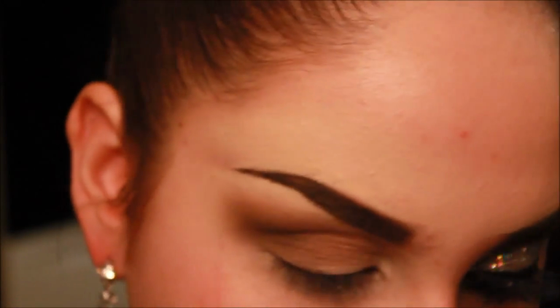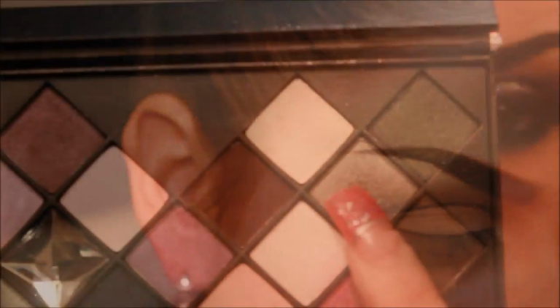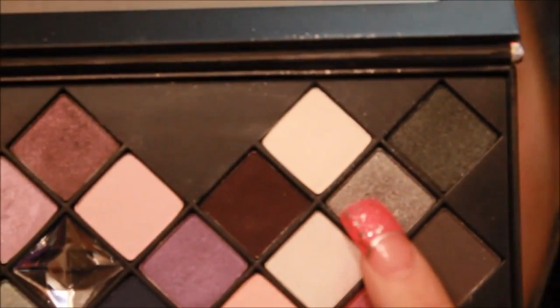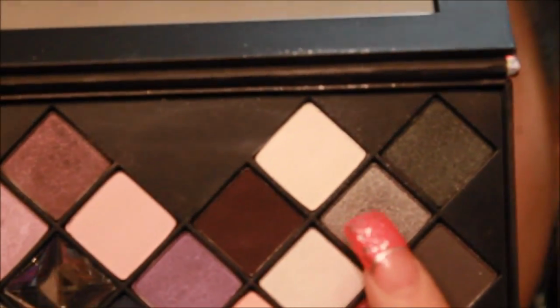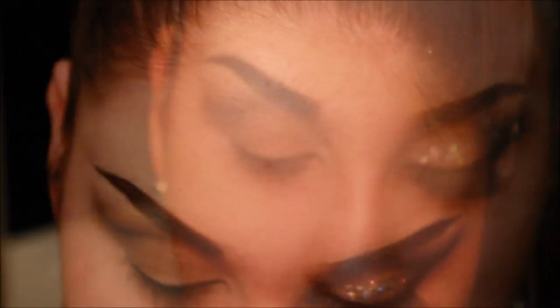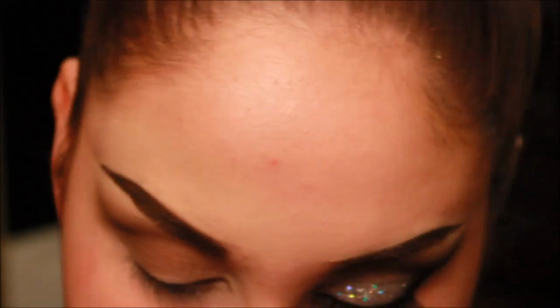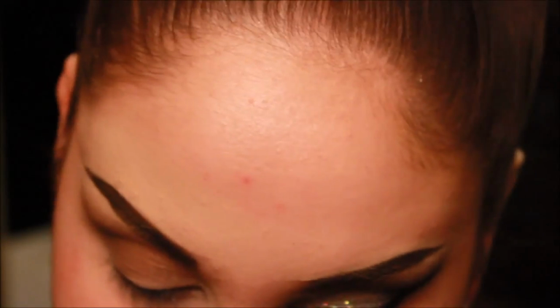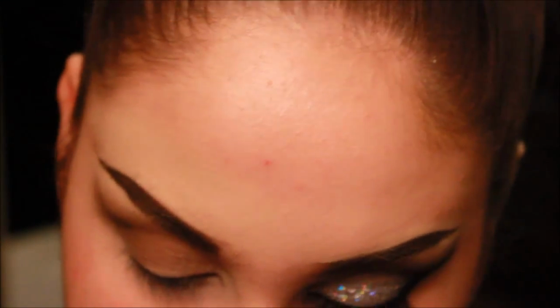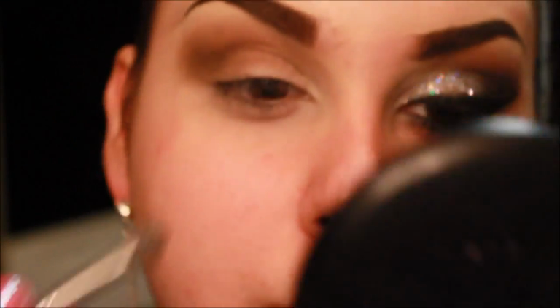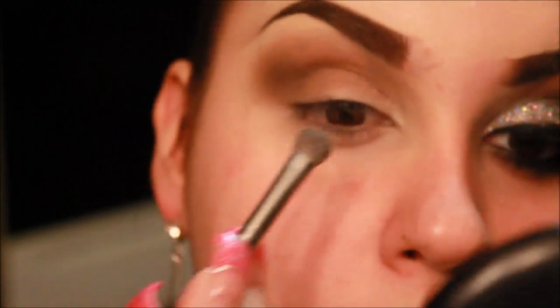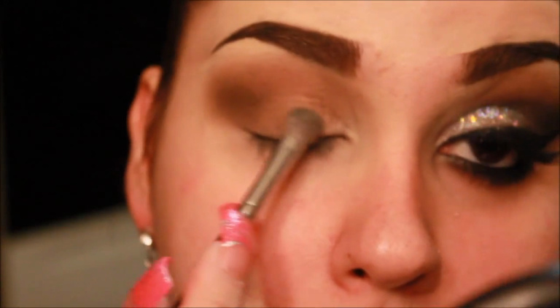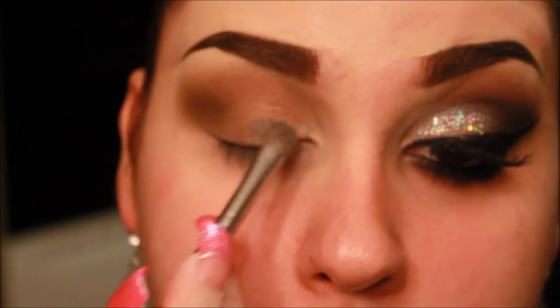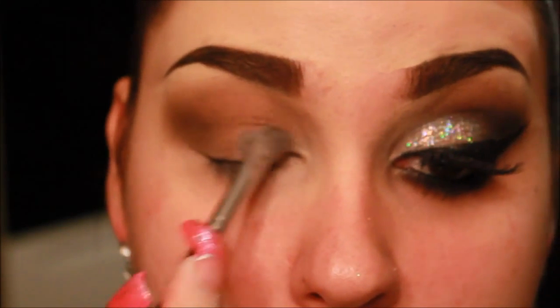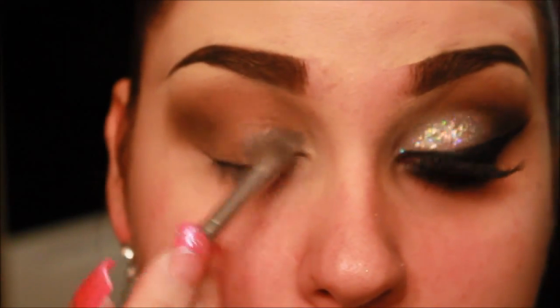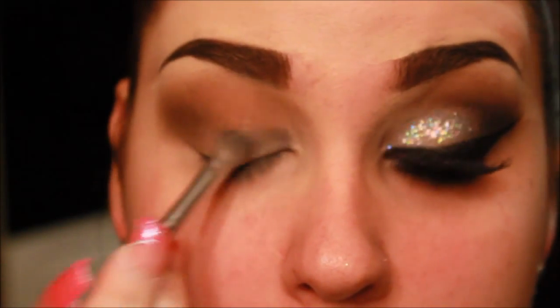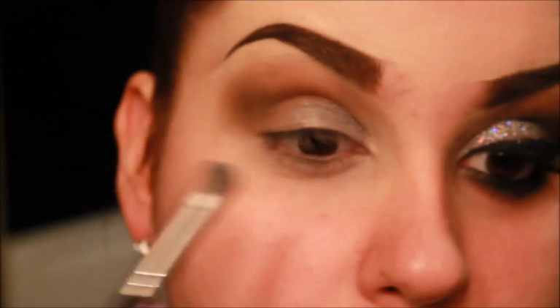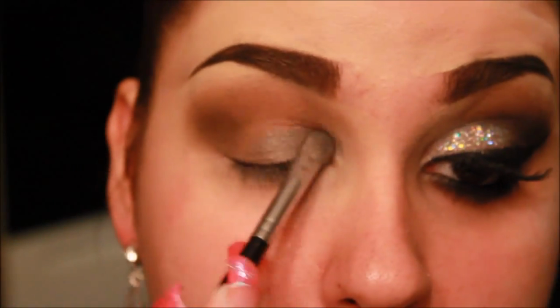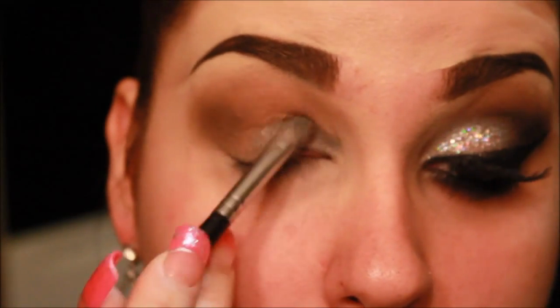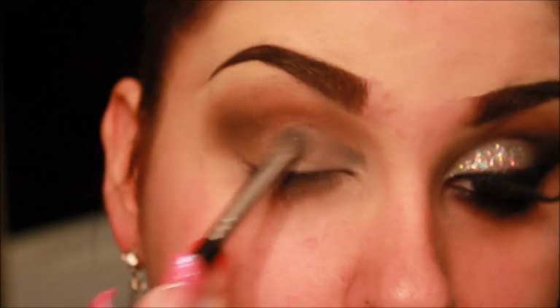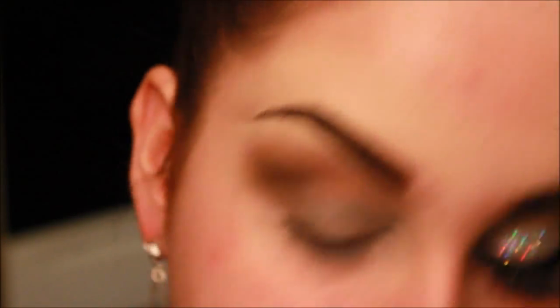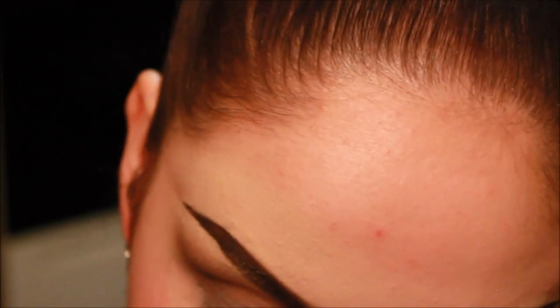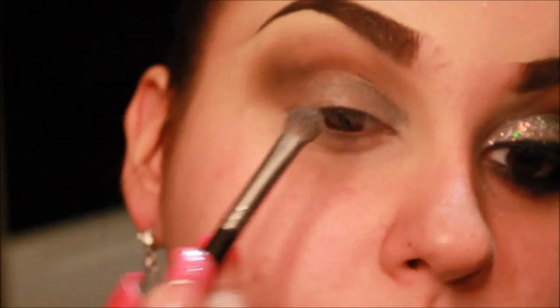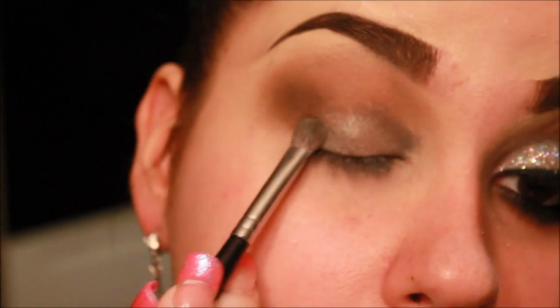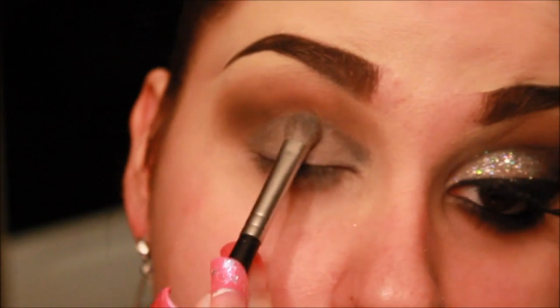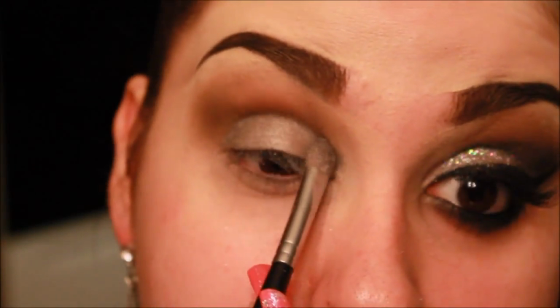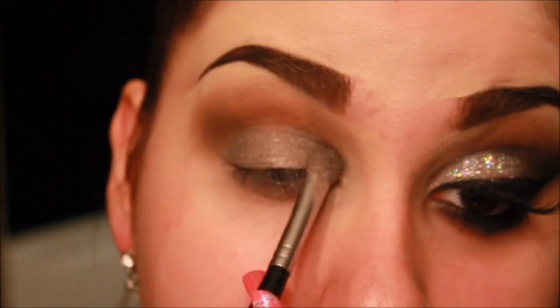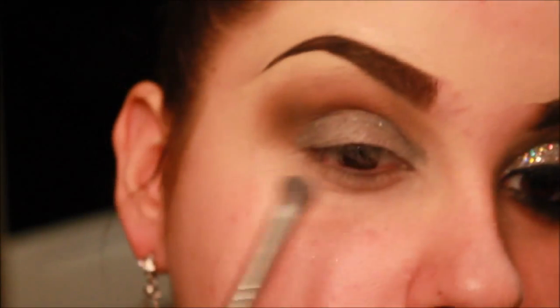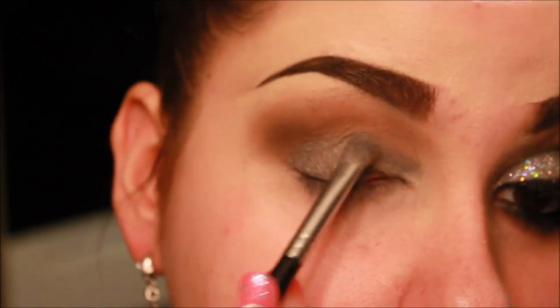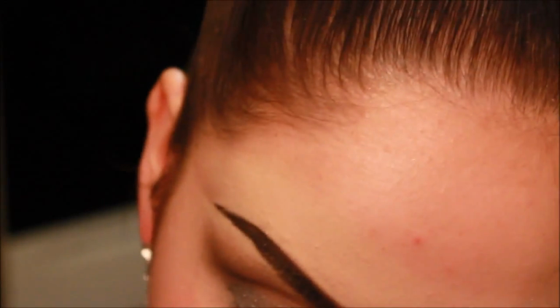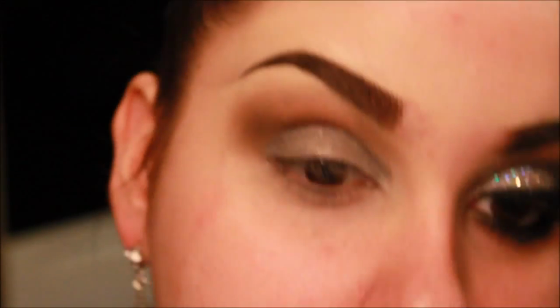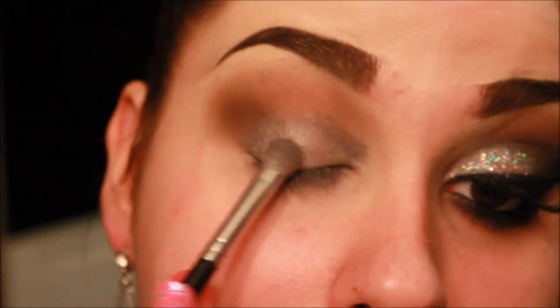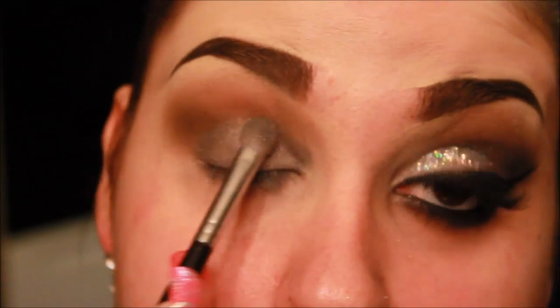Now I'm going to be taking this silver color and applying this all over my lid. Because I didn't want to do a harsh glittery look, and I still wanted it to be silver, this is going to shine through underneath the glitter perfectly to get that really nice silver glittery look.